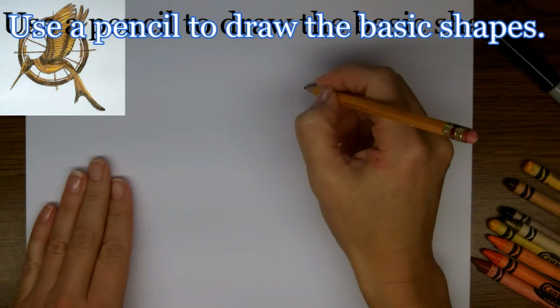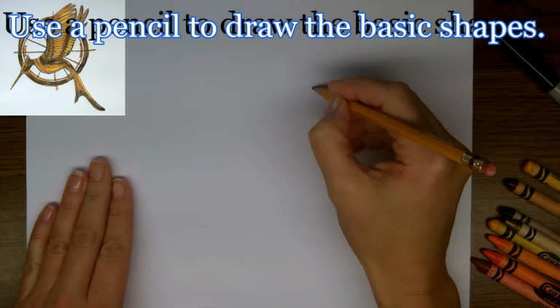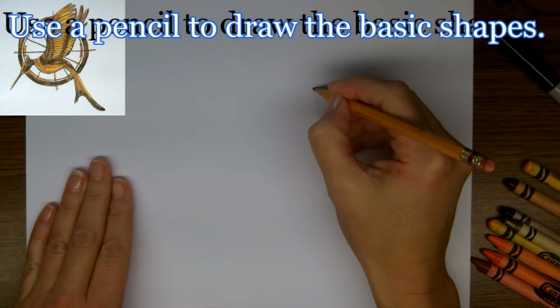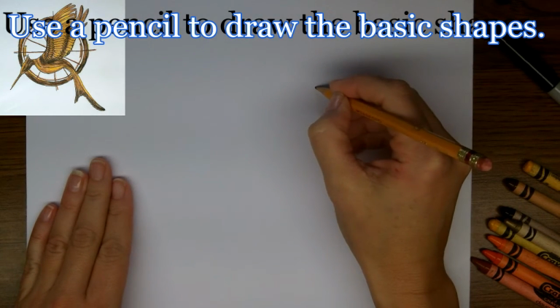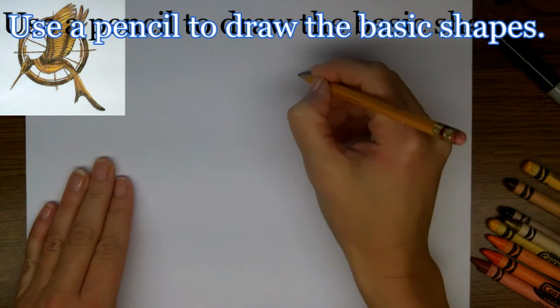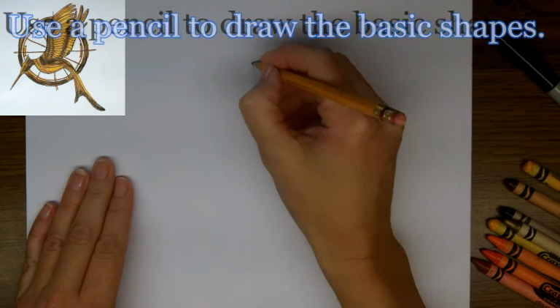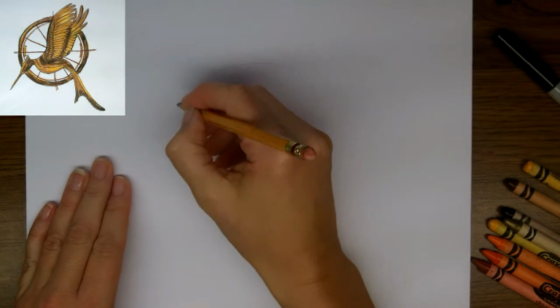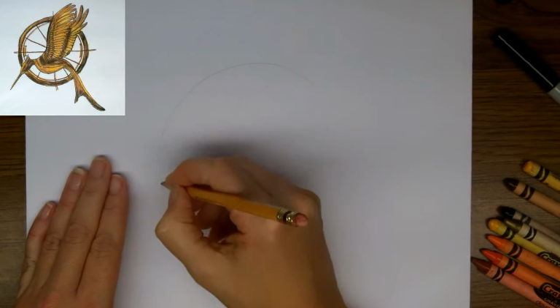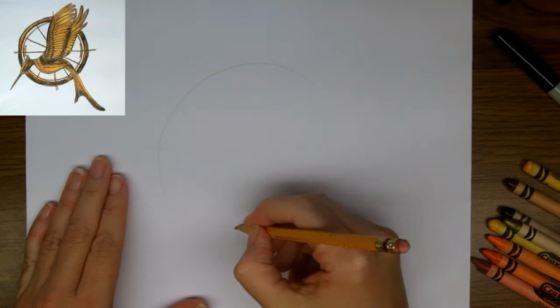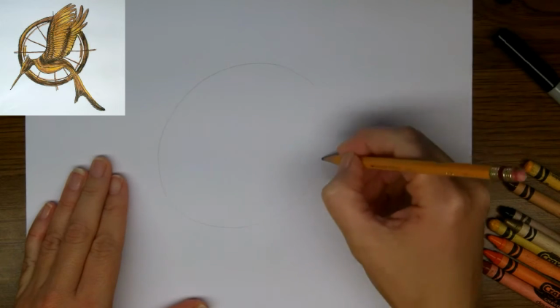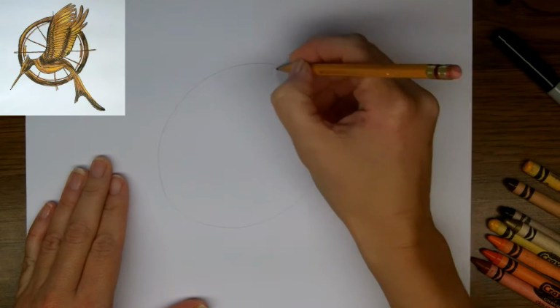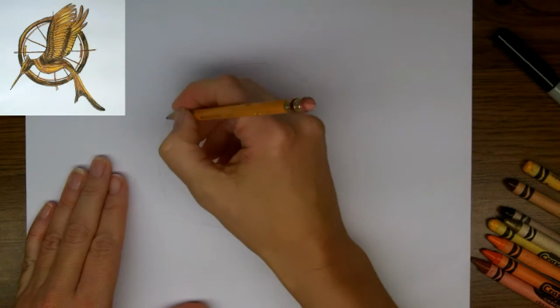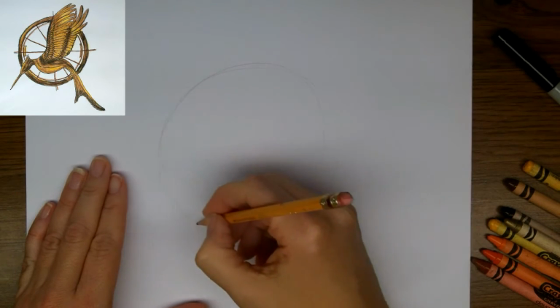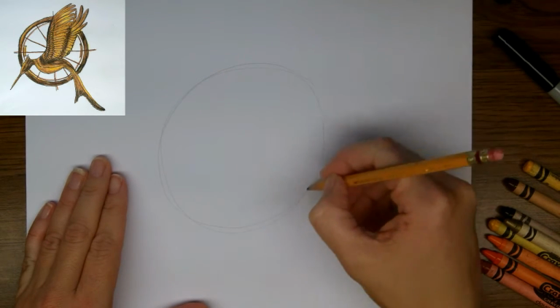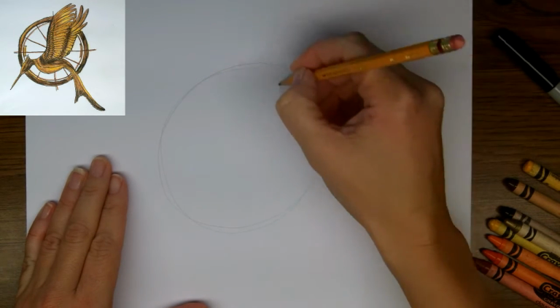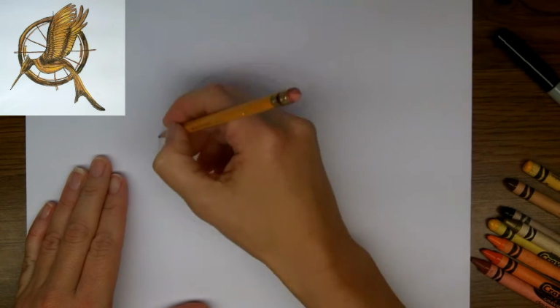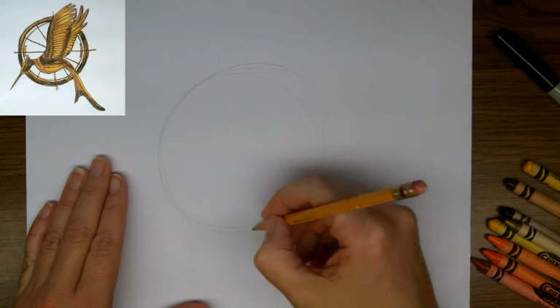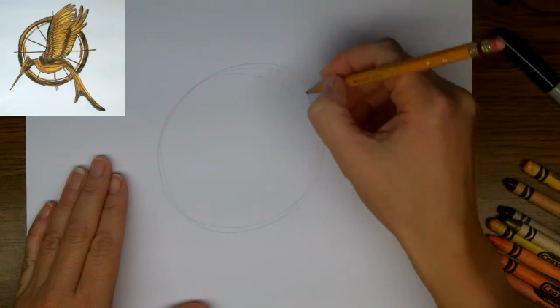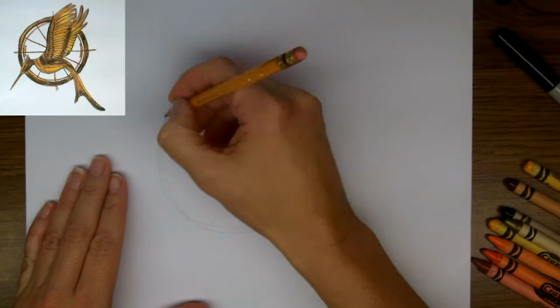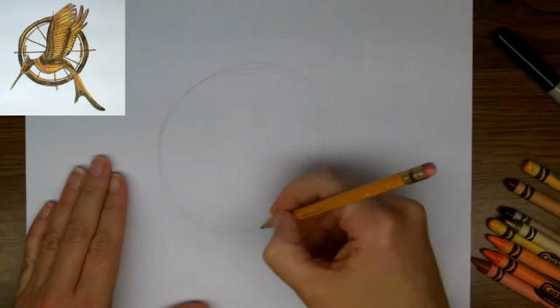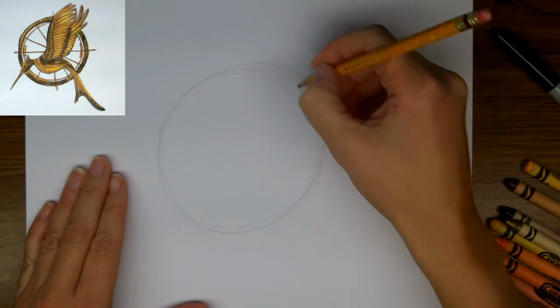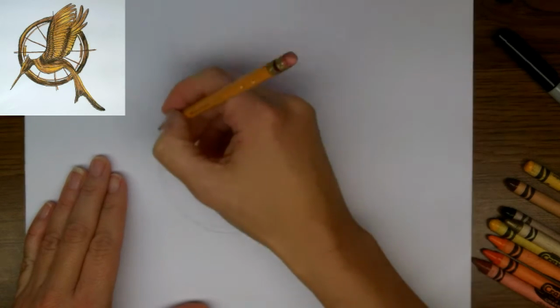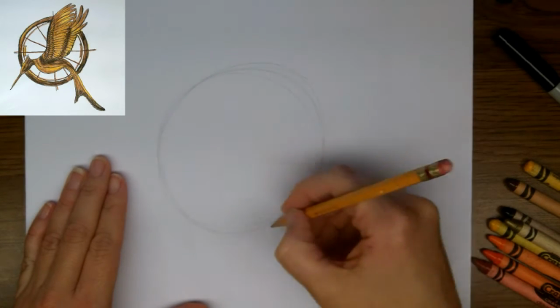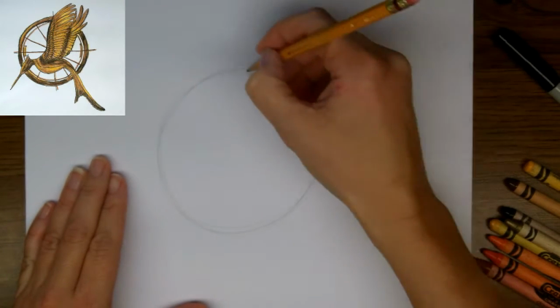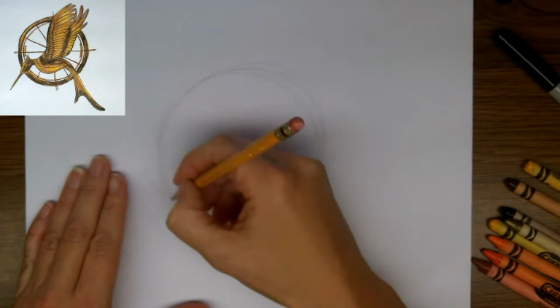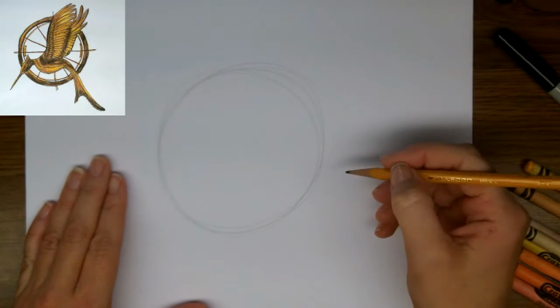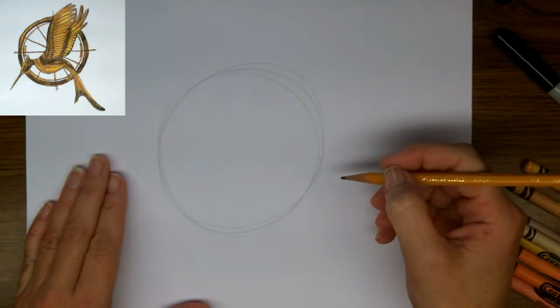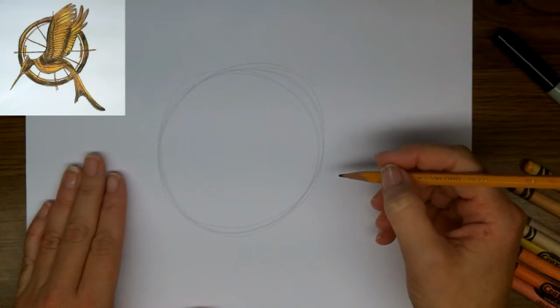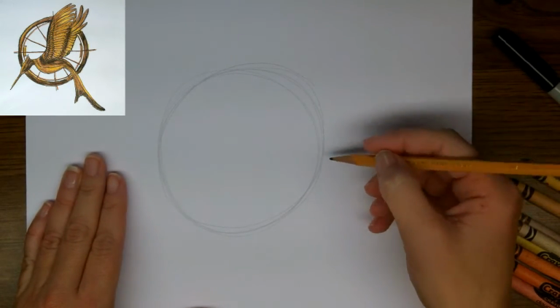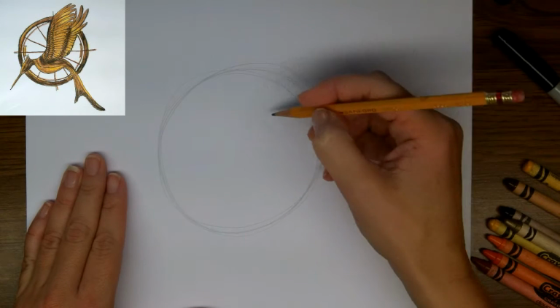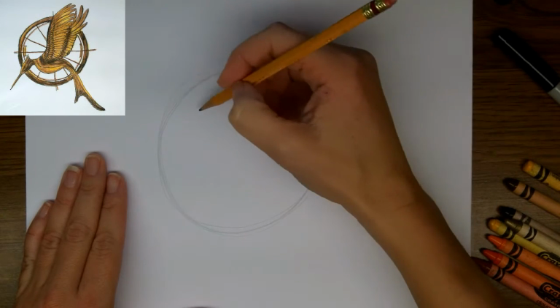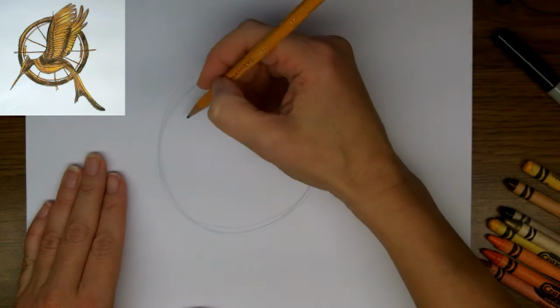We're going to start off by drawing a circle, and this is the most important shape to get right, because a circle is only a circle if it's really round. So I'm just going to let my pencil find a circle shape, going round and round until I'm happy. There — I can work with that.